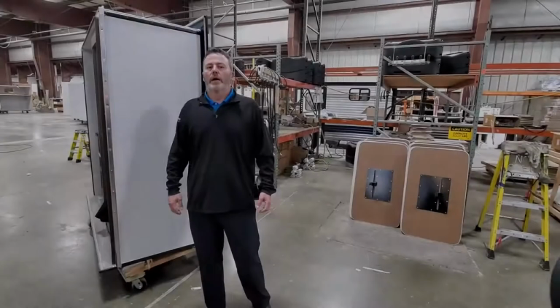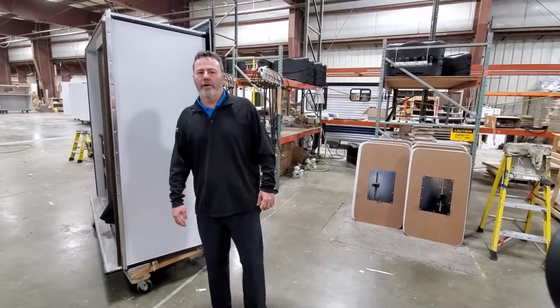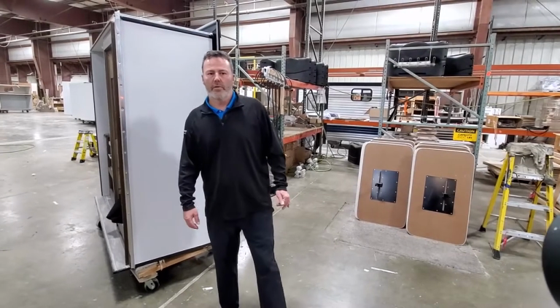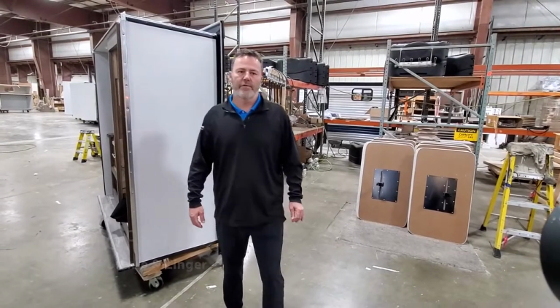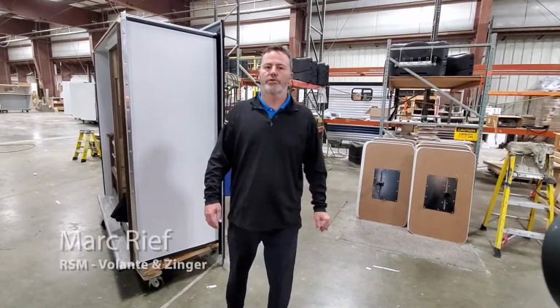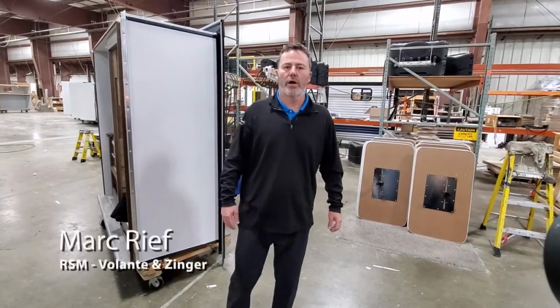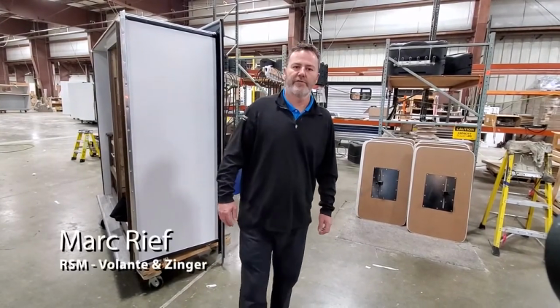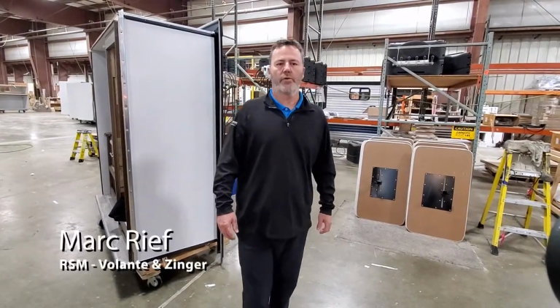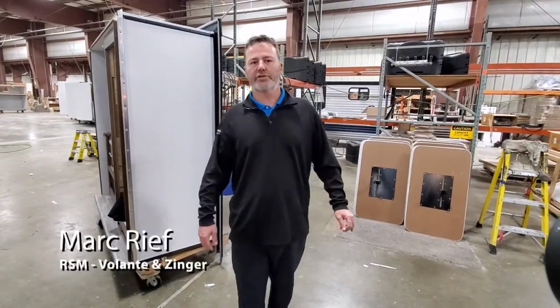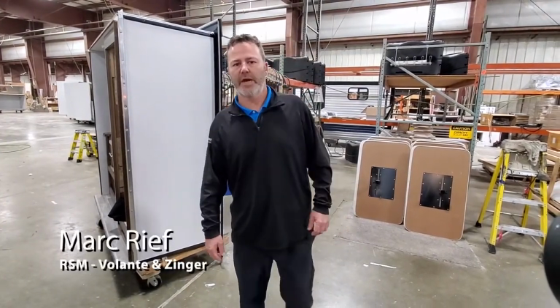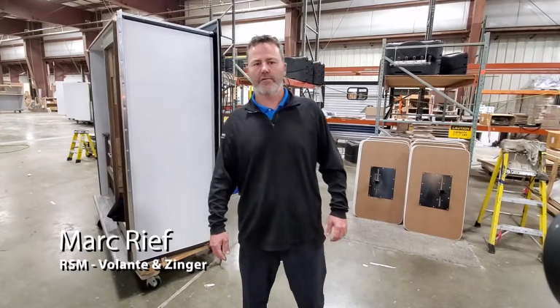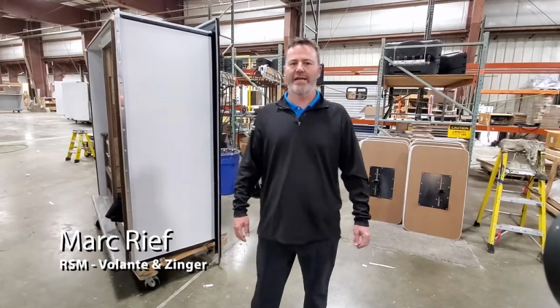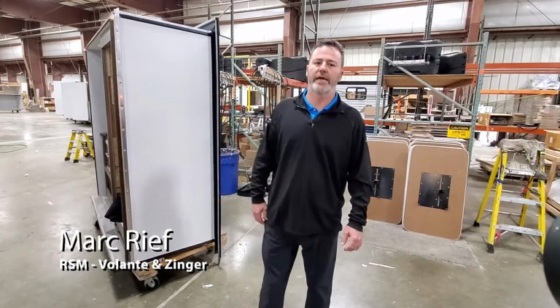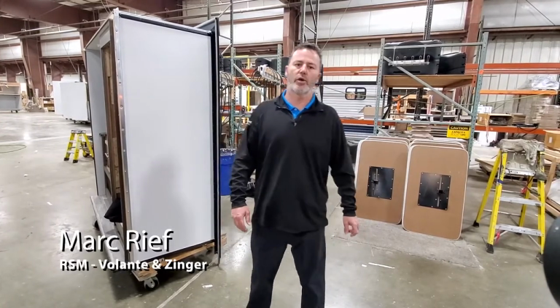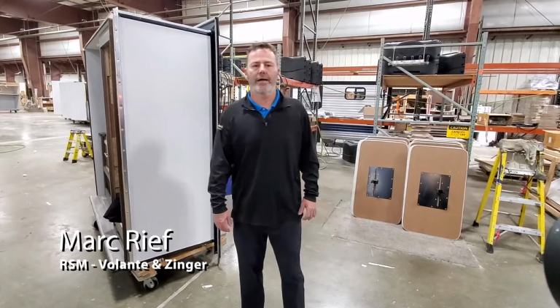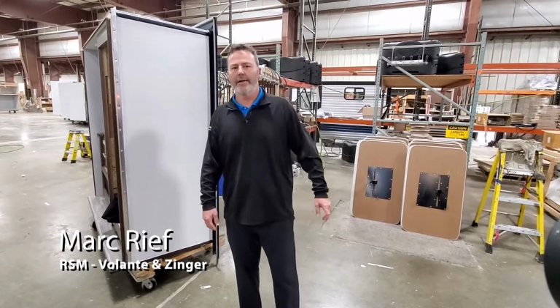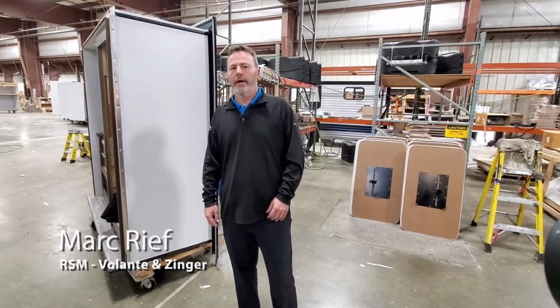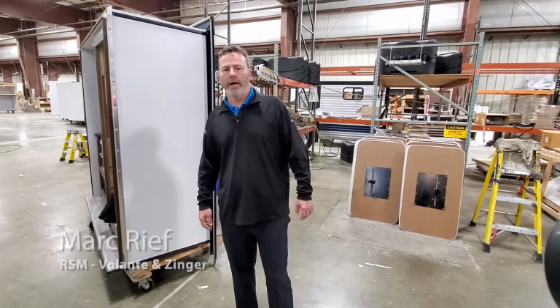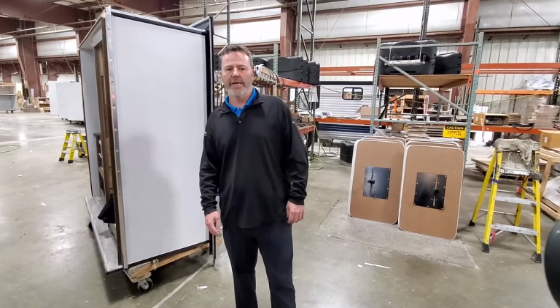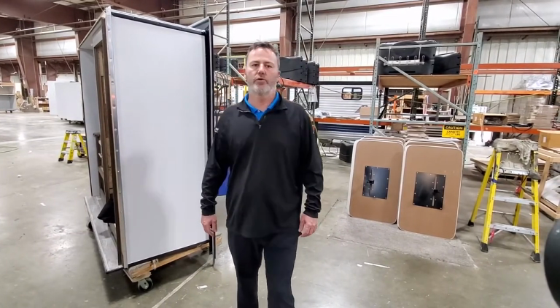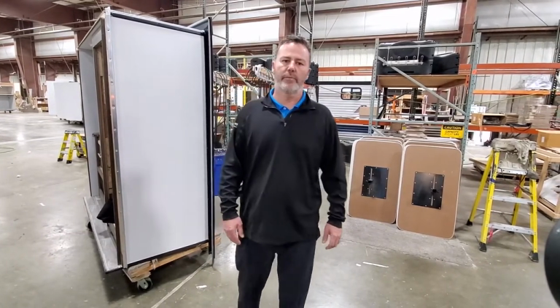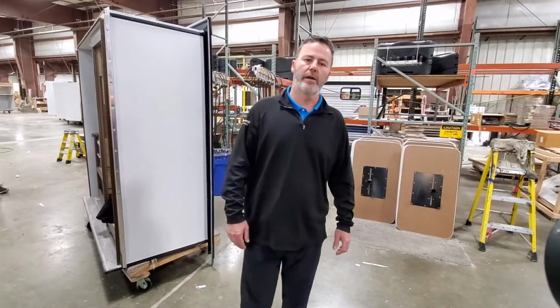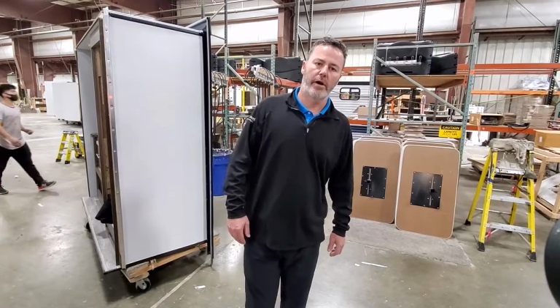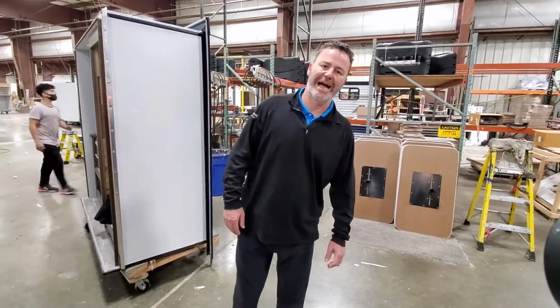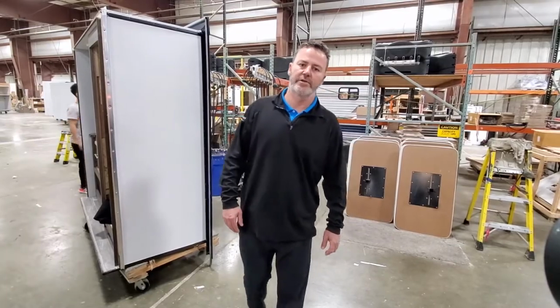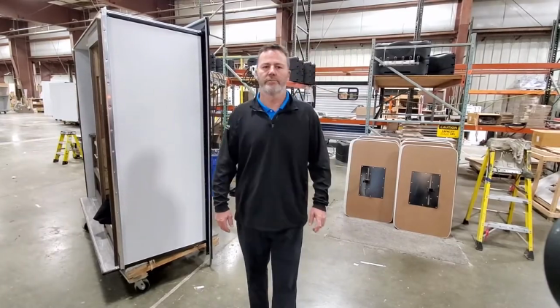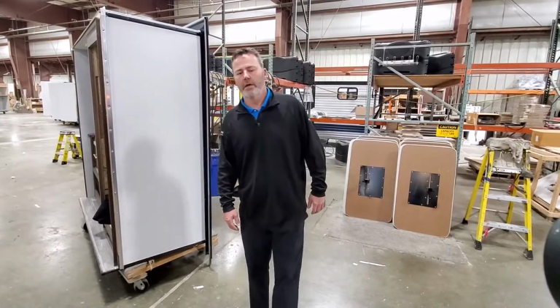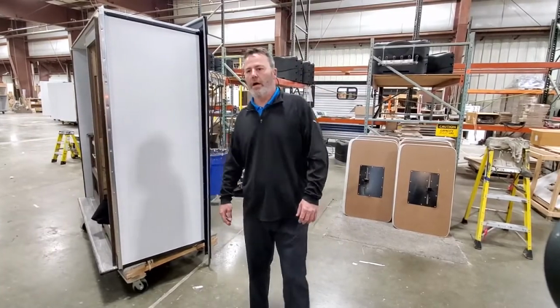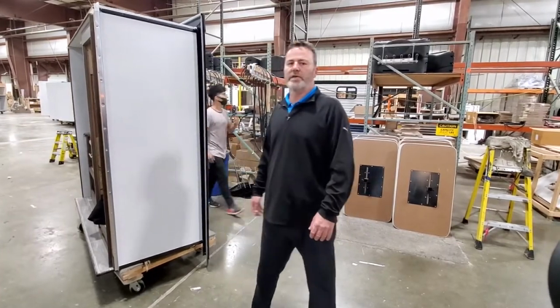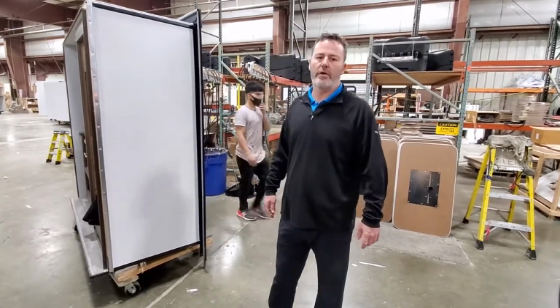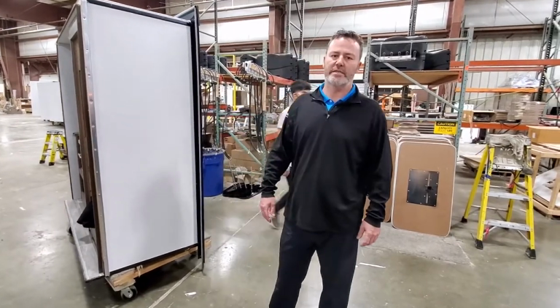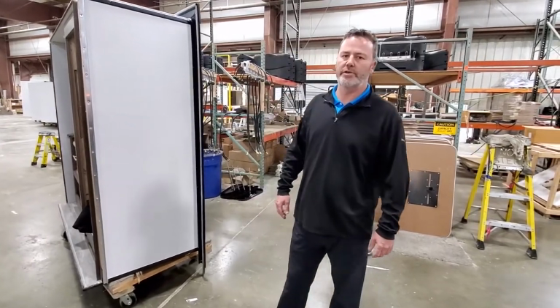Hi there, Mark Reef, Crossroads RV Regional Sales Manager for the Blonte and Singer product line. Here today to do a quick bit on our slide seal systems. We believe they are the best in the industry.